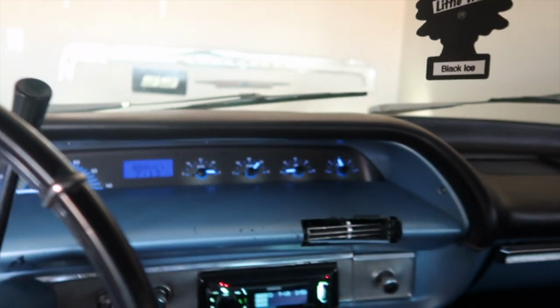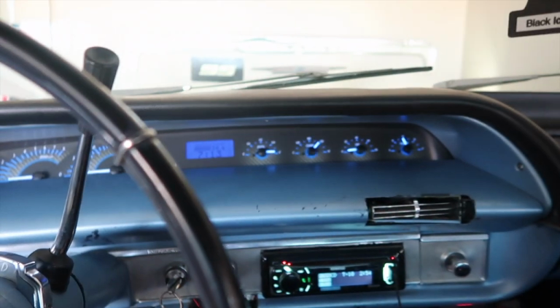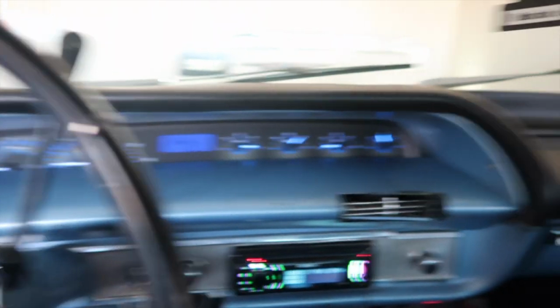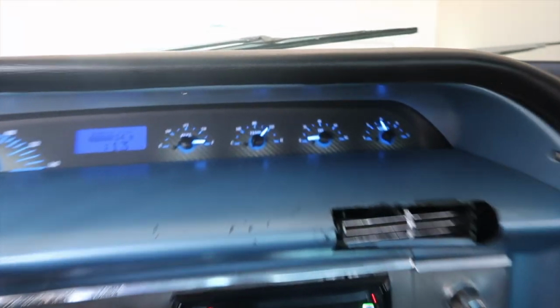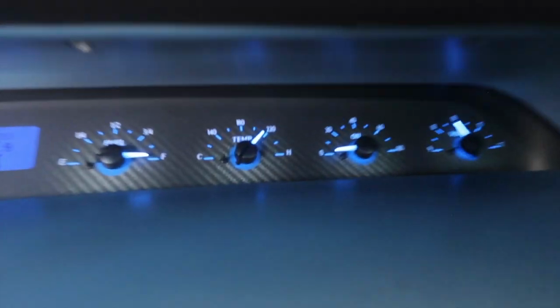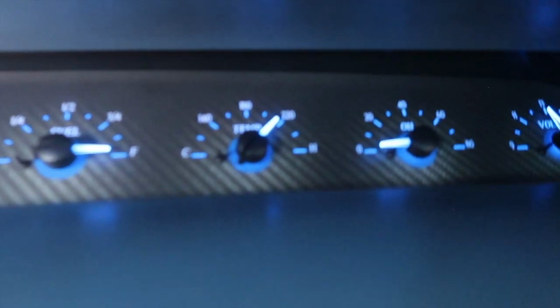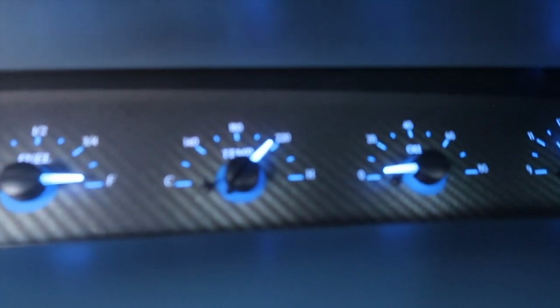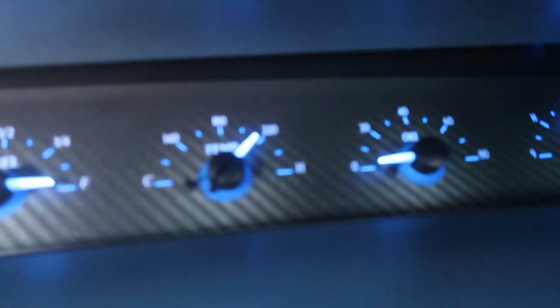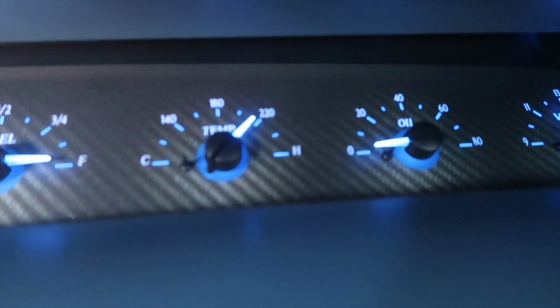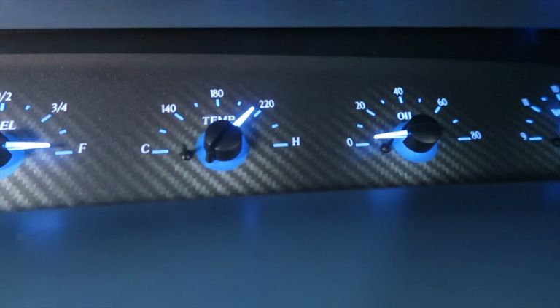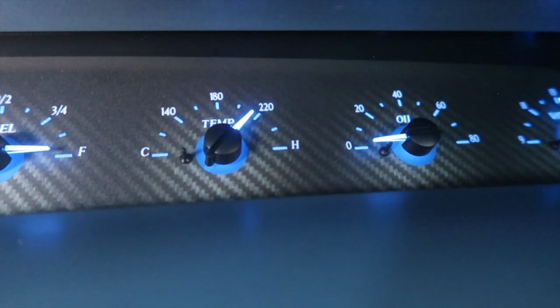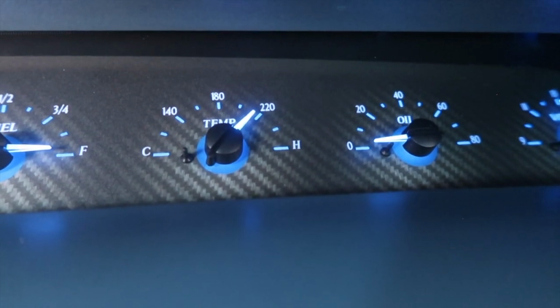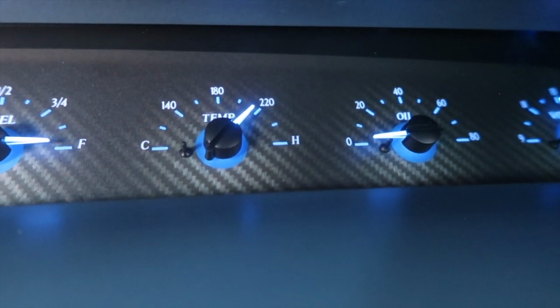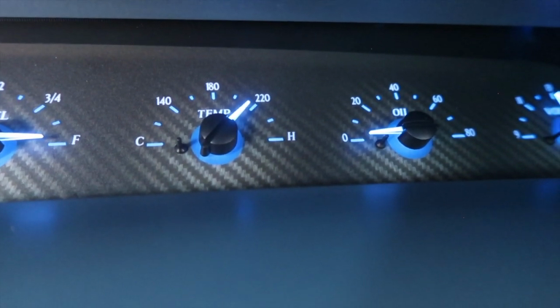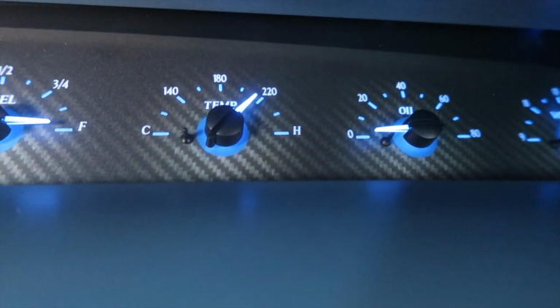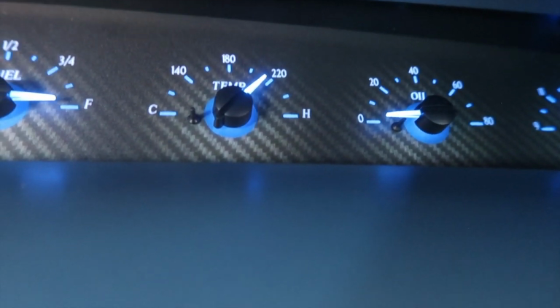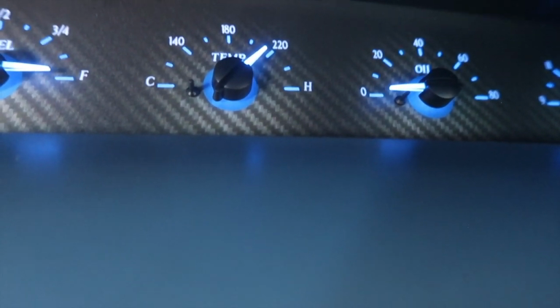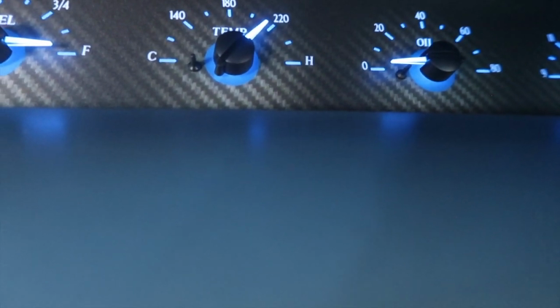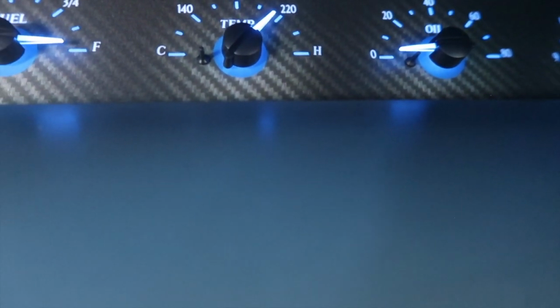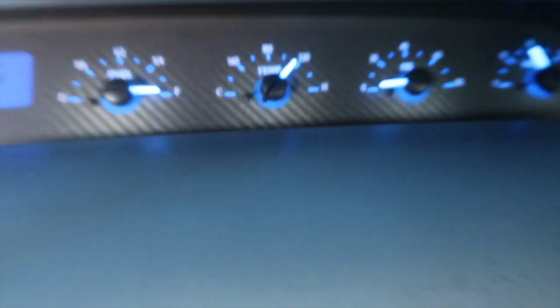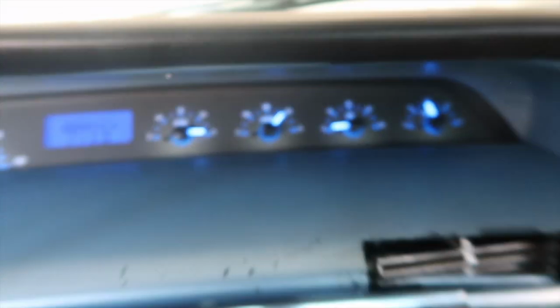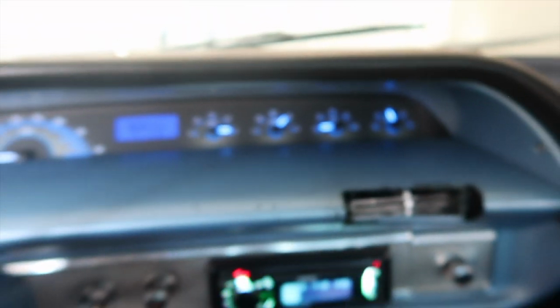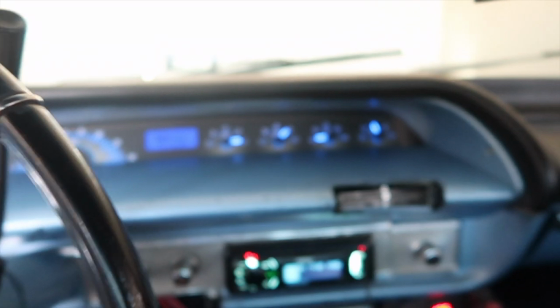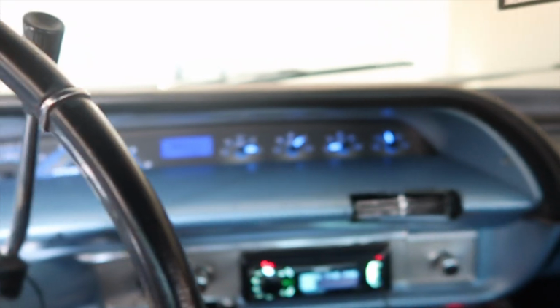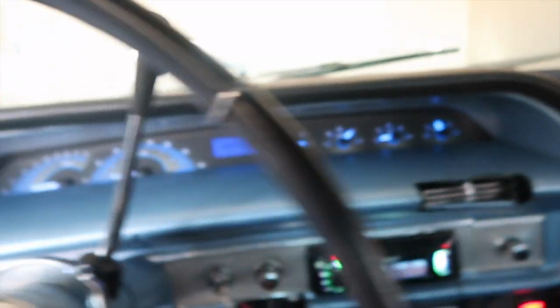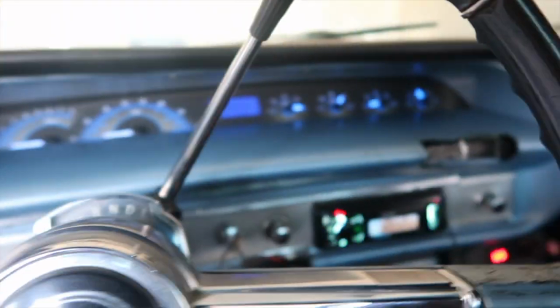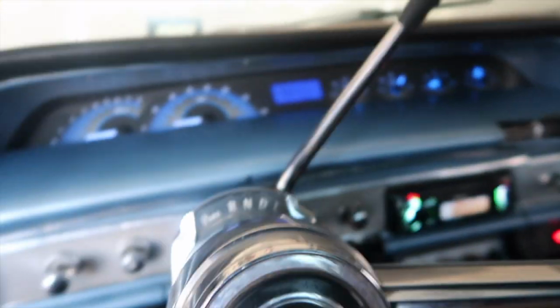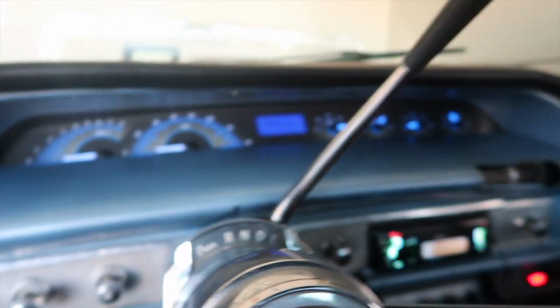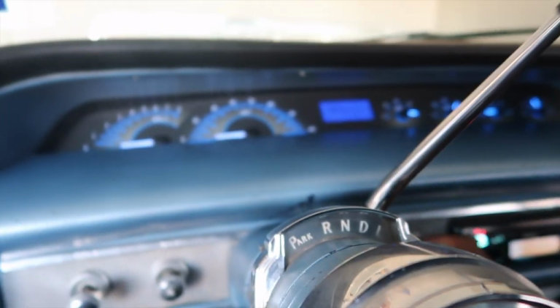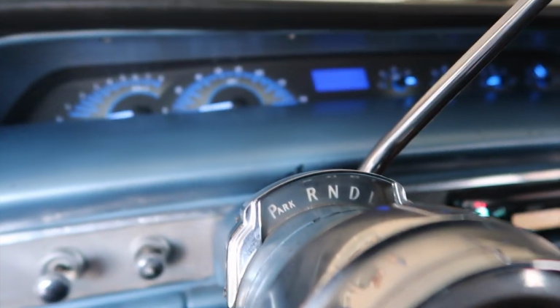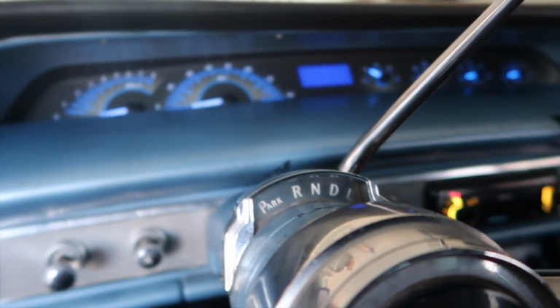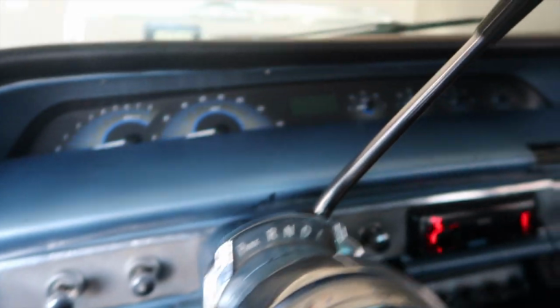I don't think my temperature gauge is reading right, but it's probably running at 220. It's an old car — I don't have an electric fan on here anymore, so more than likely it is running at that temperature.